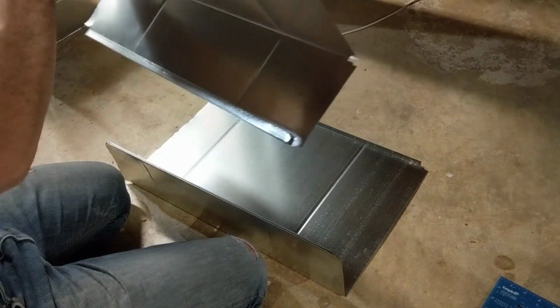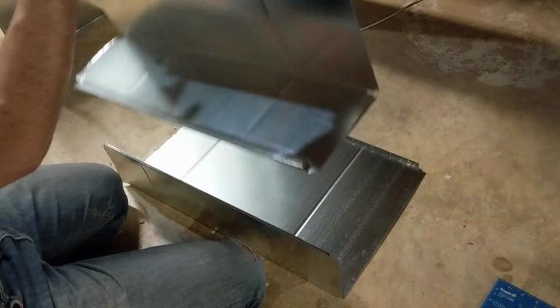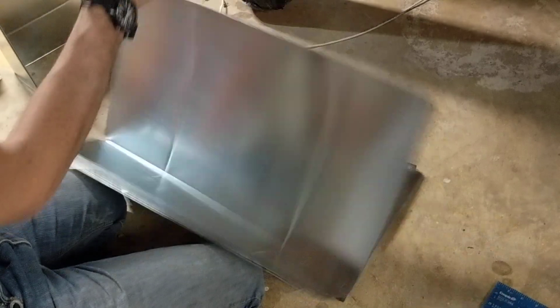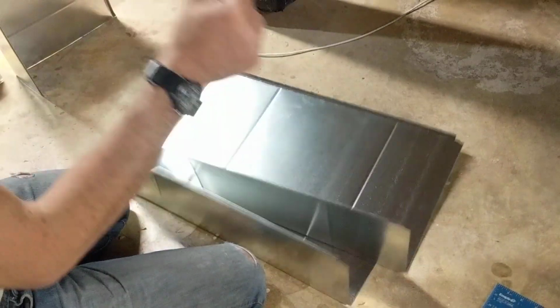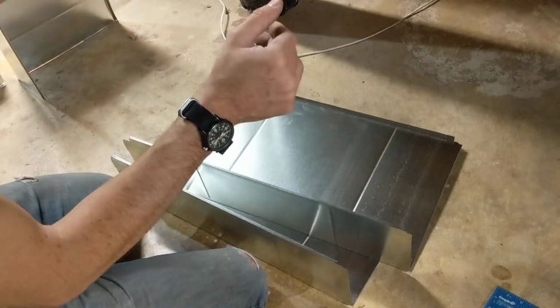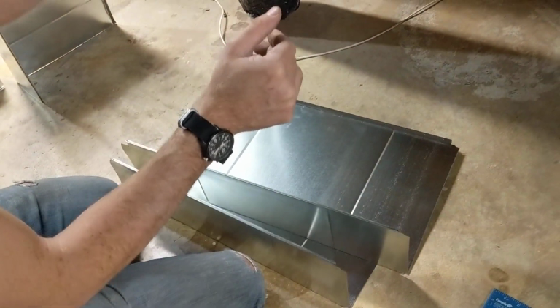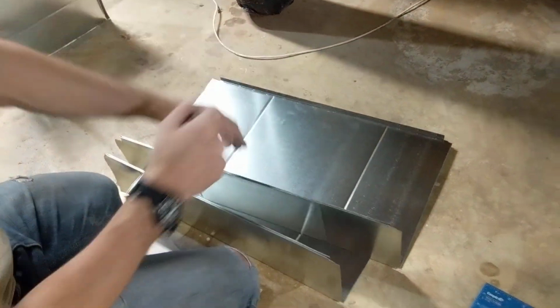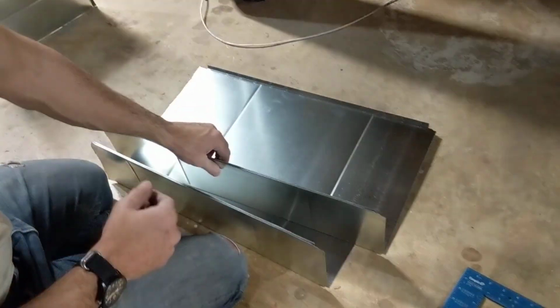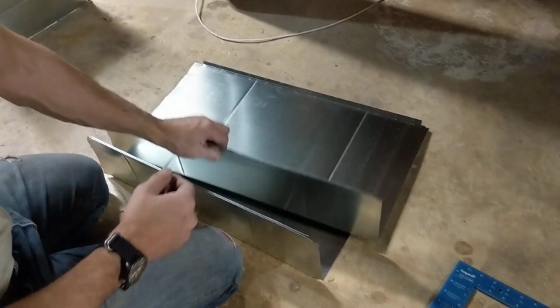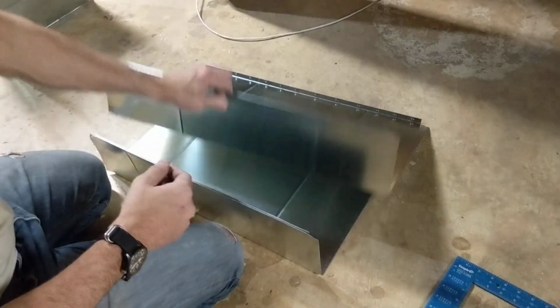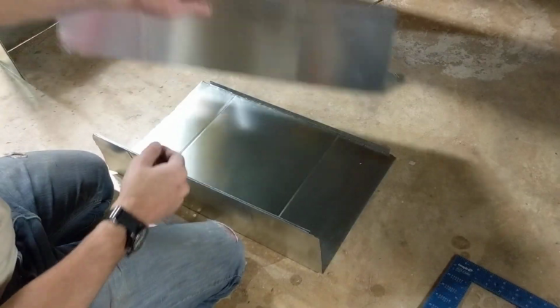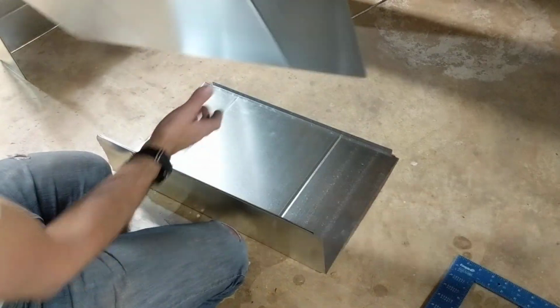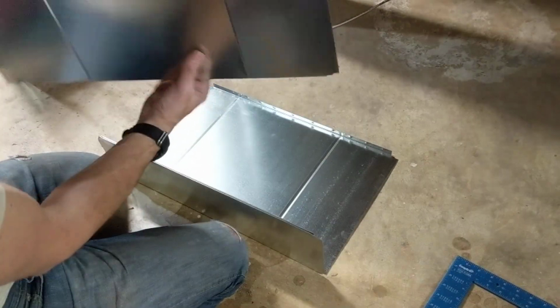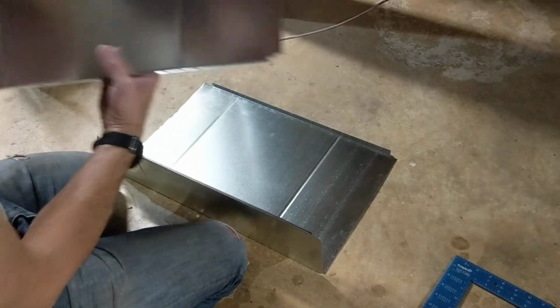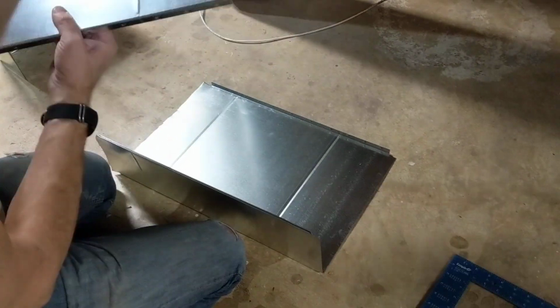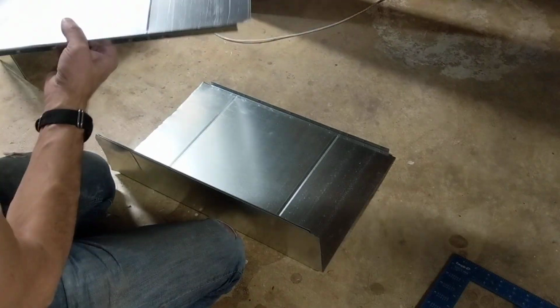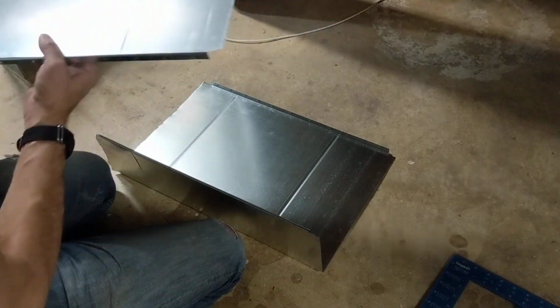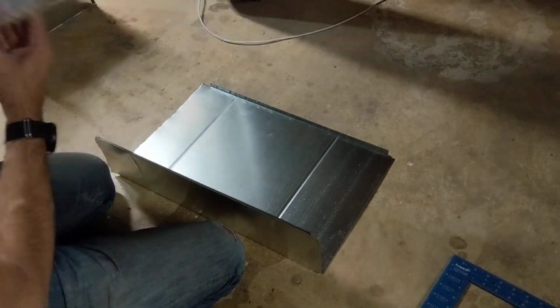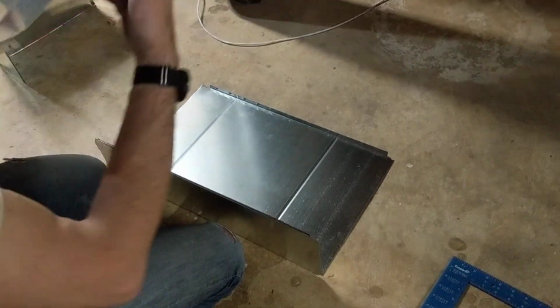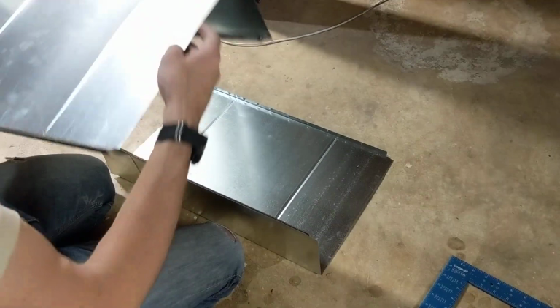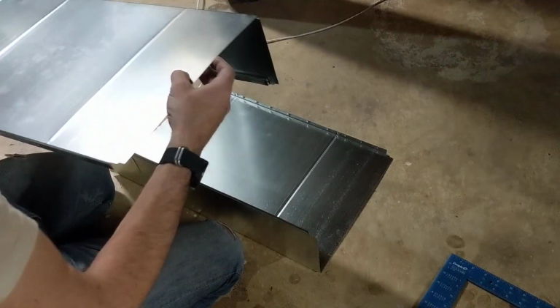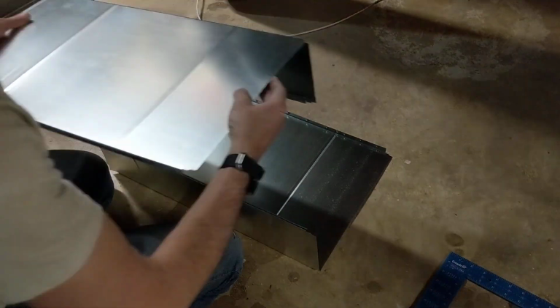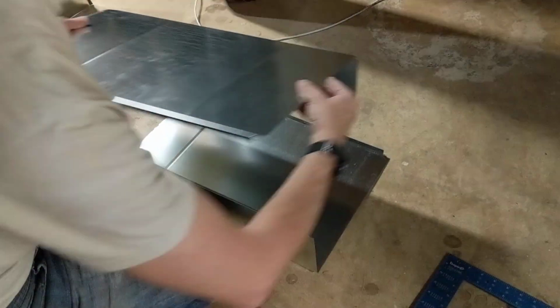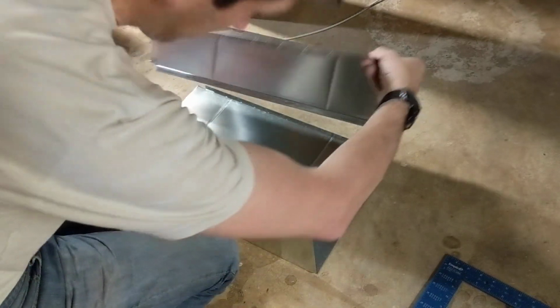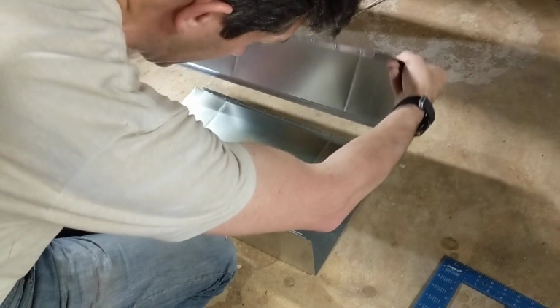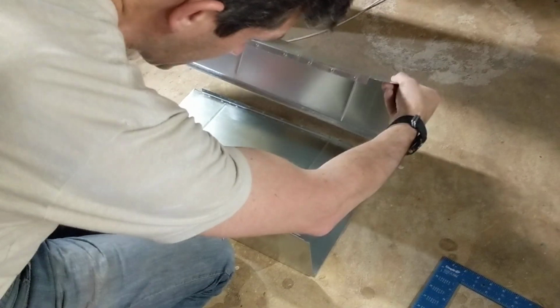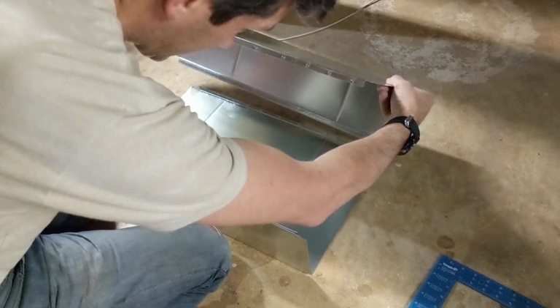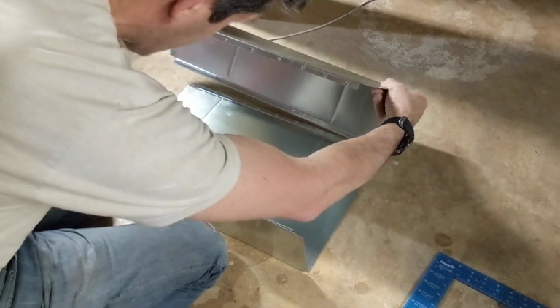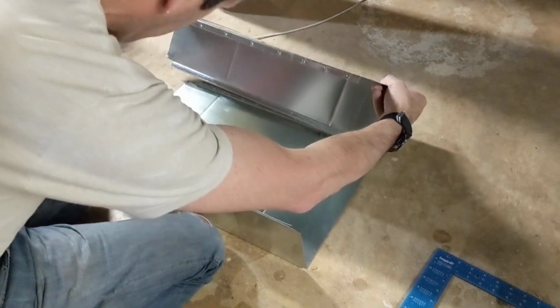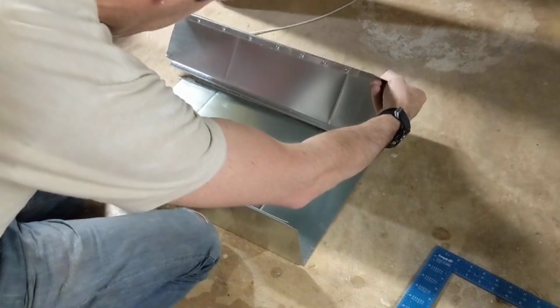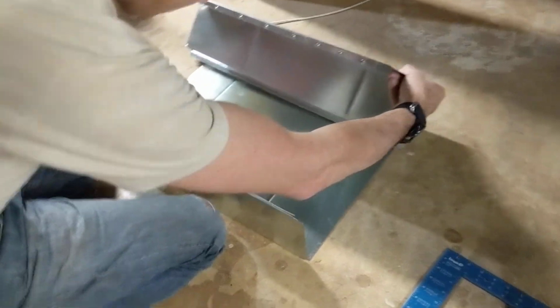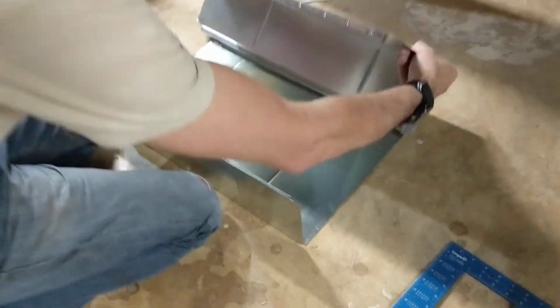This is a... I never make mistakes, but I just dropped that on purpose to show you what happens. So this is assembling the piece of duct.